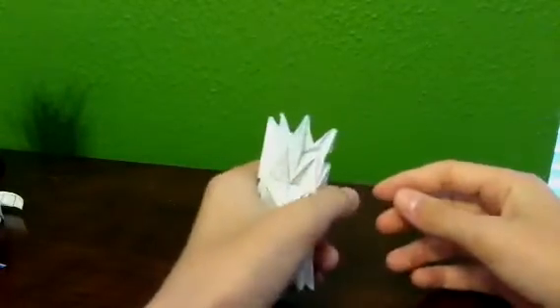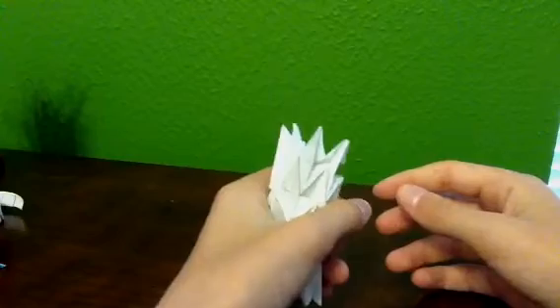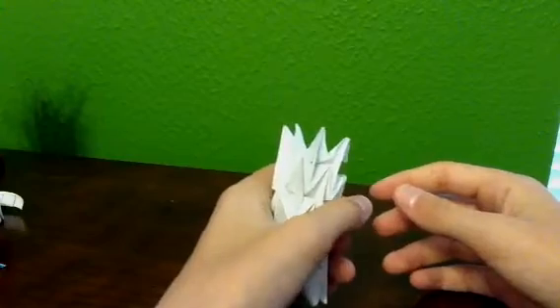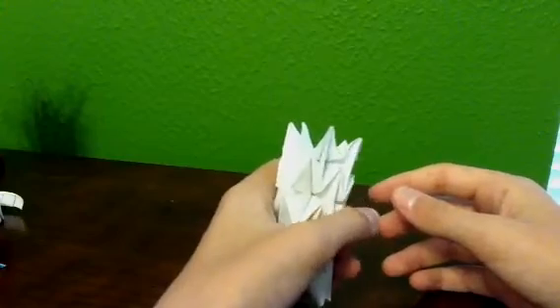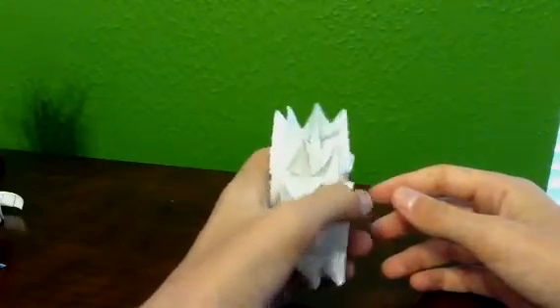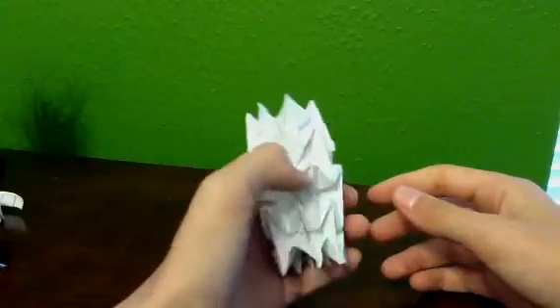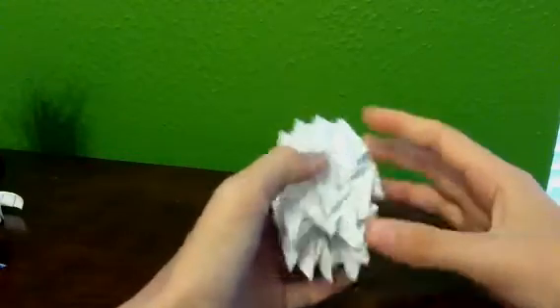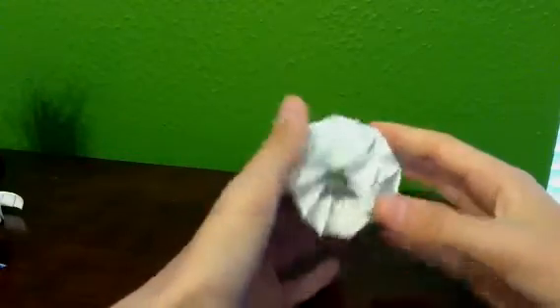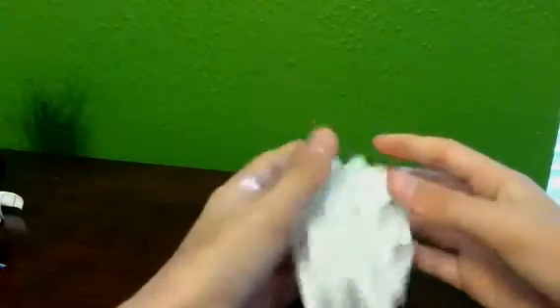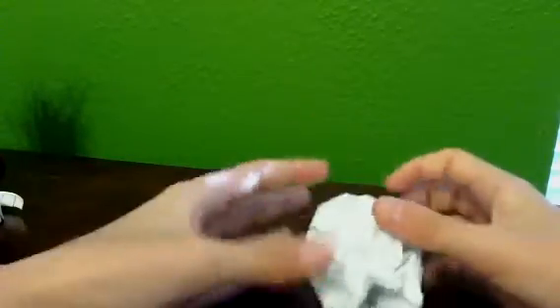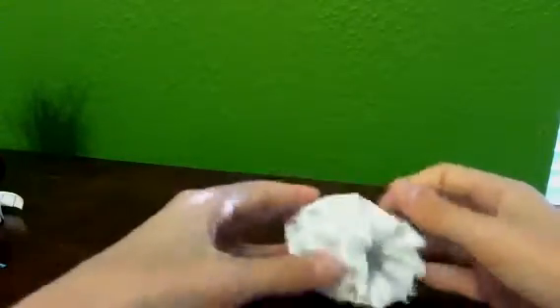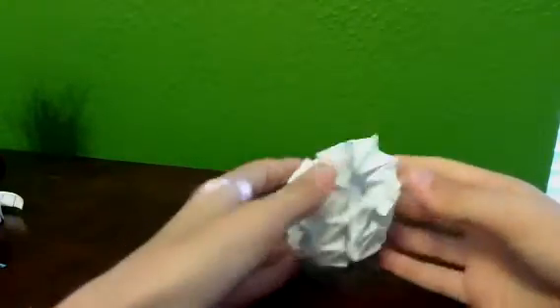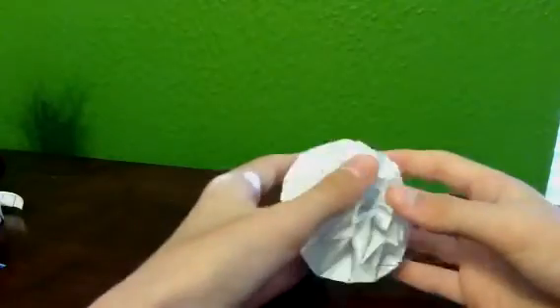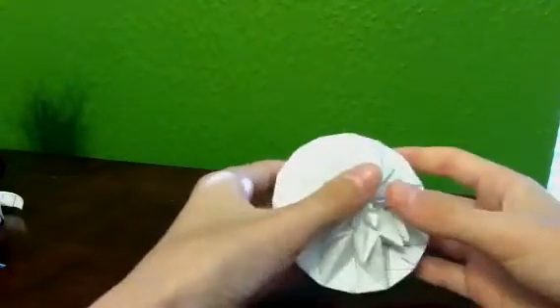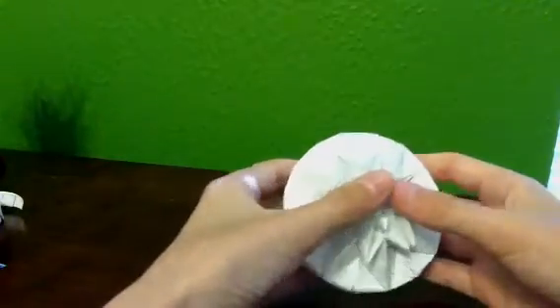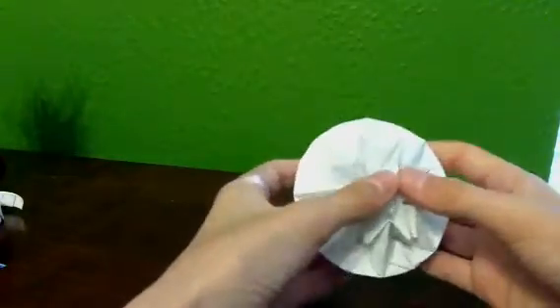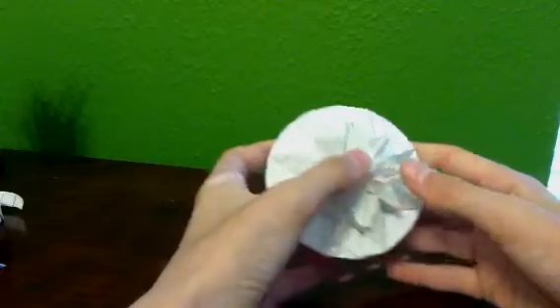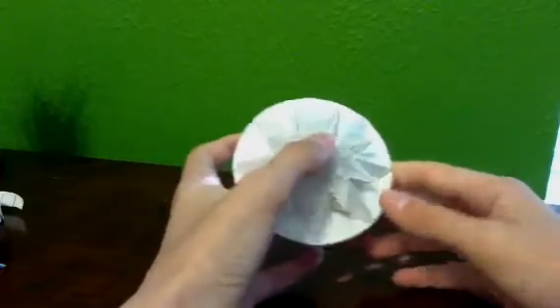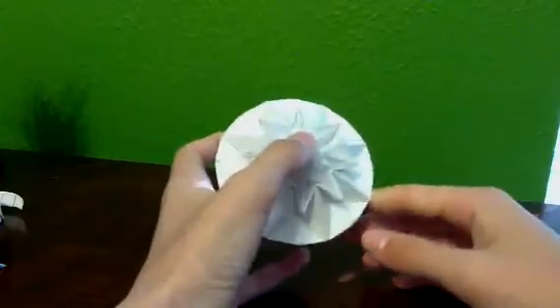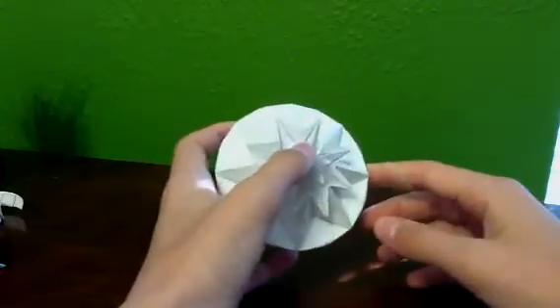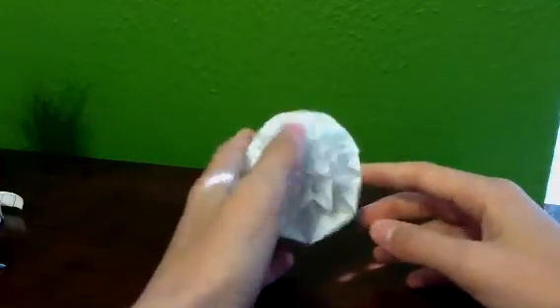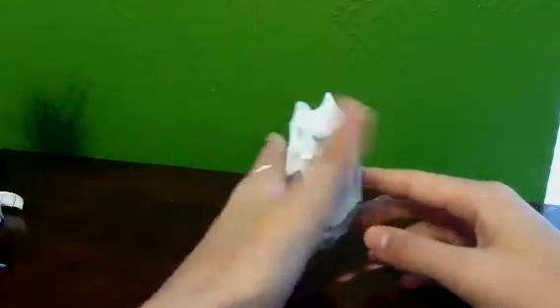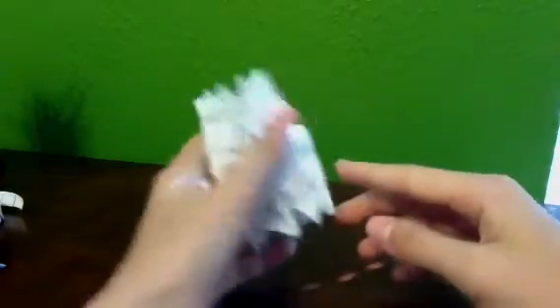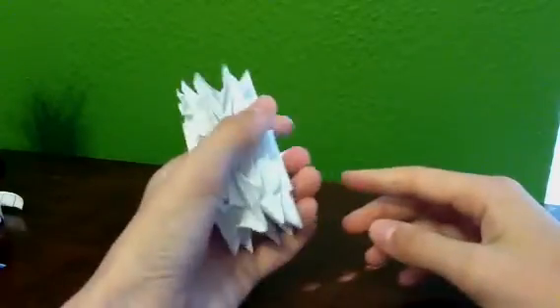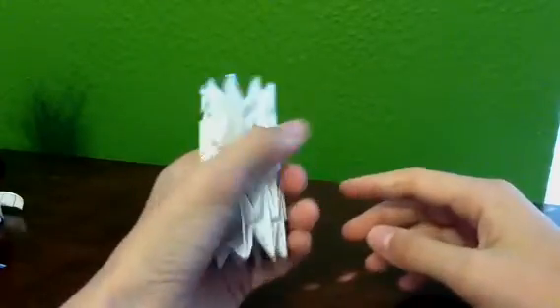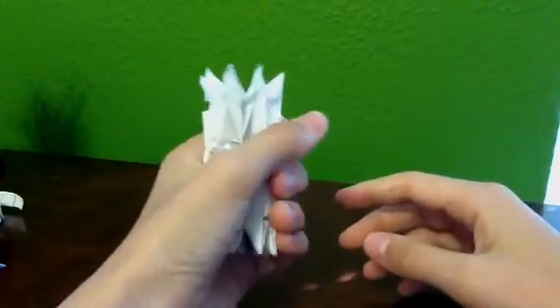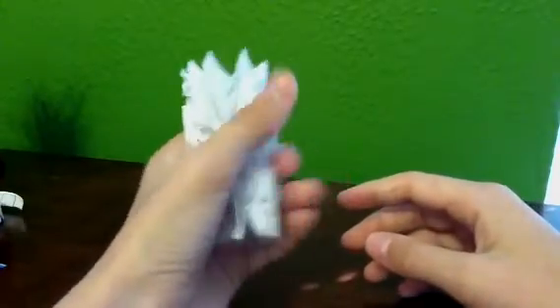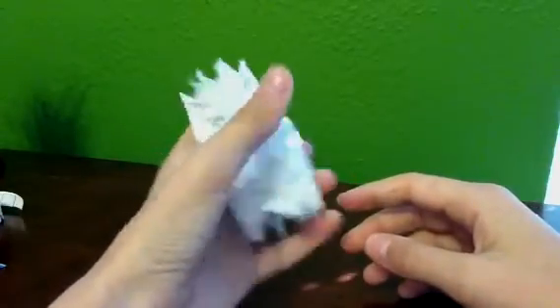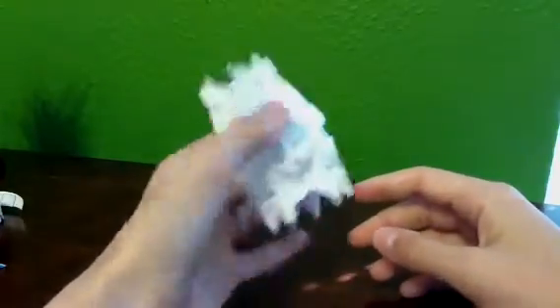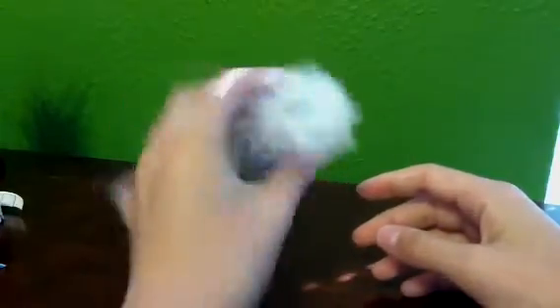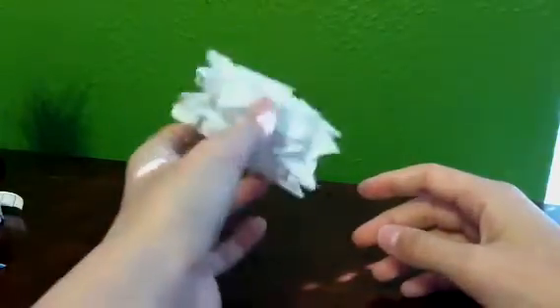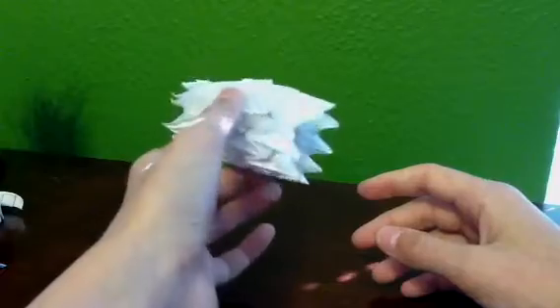I might even show the normal-sized one. I made one of that, but it was pretty hard. I might be showing that — I'm not sure though. But I'll definitely be showing the mini one.